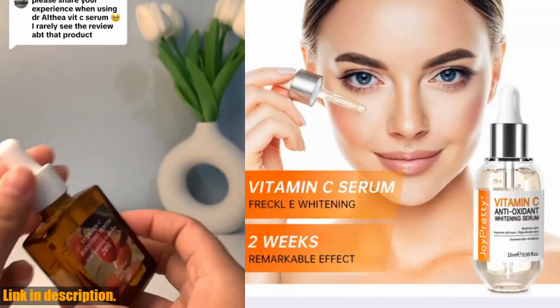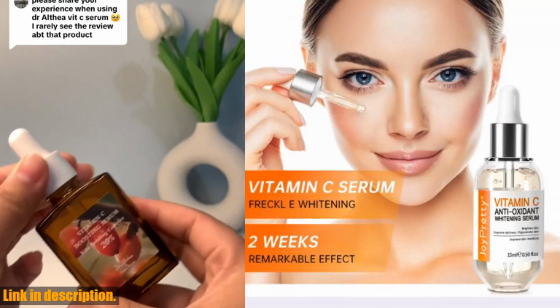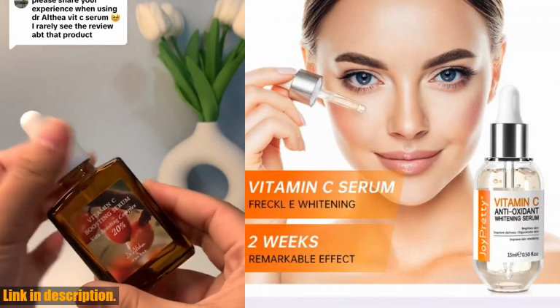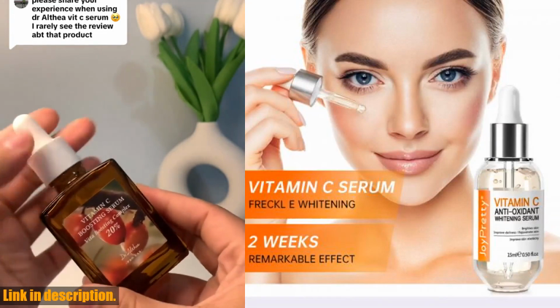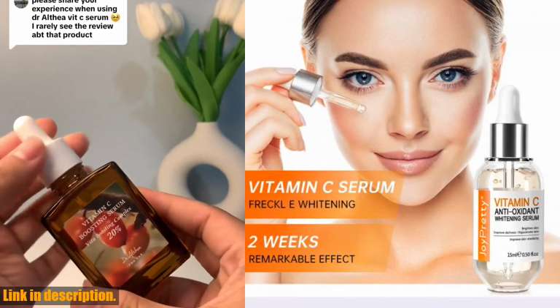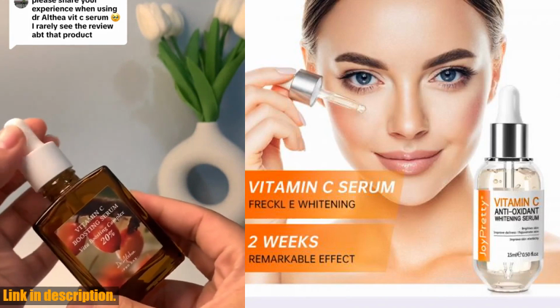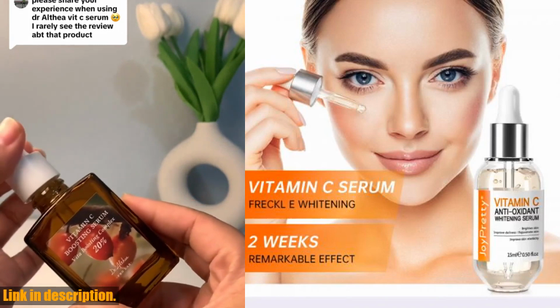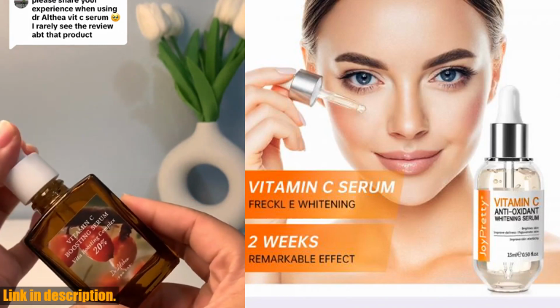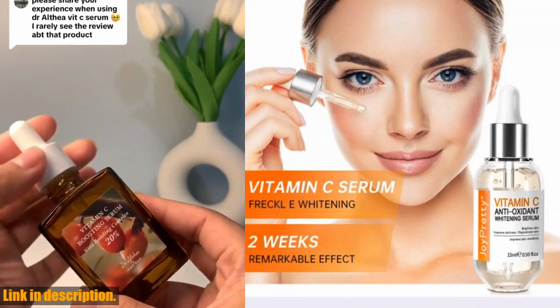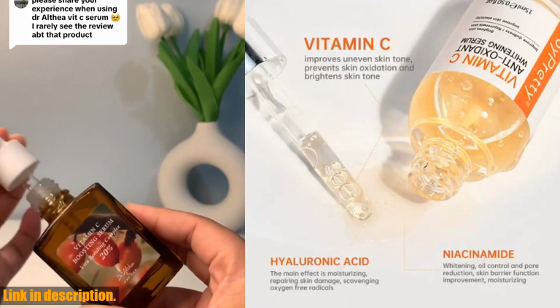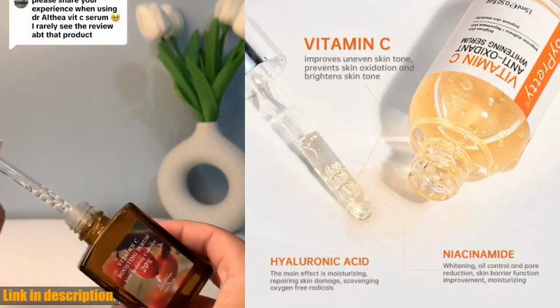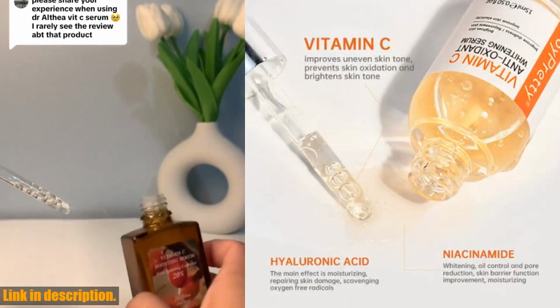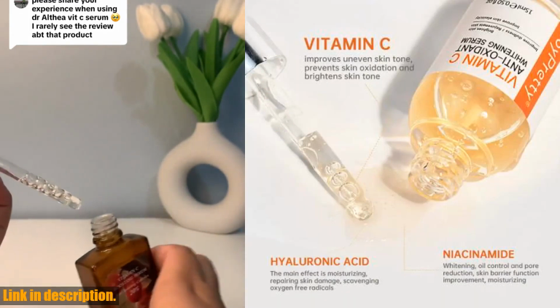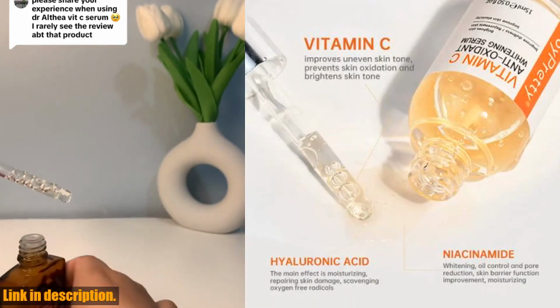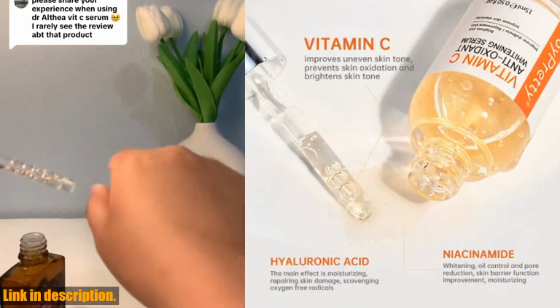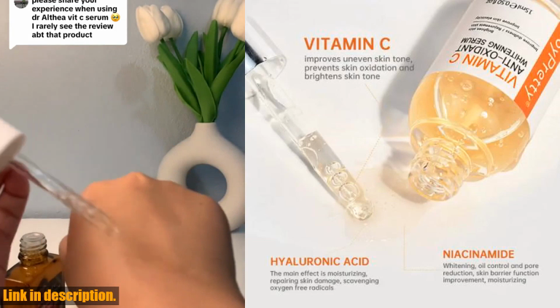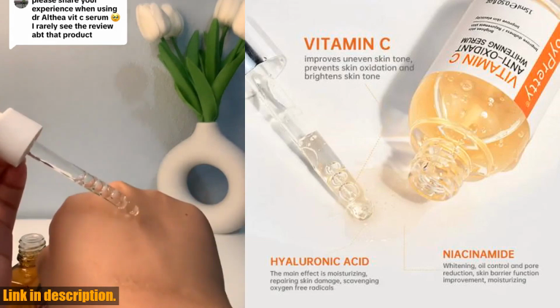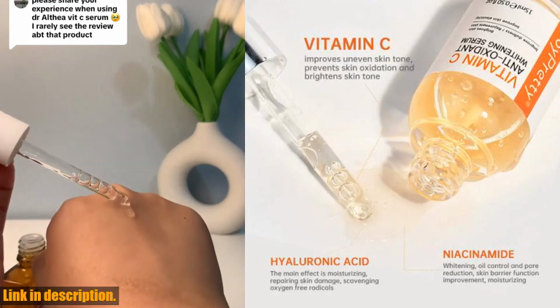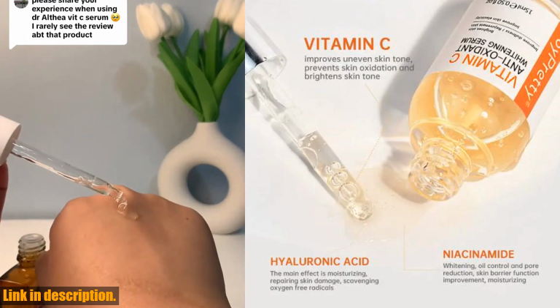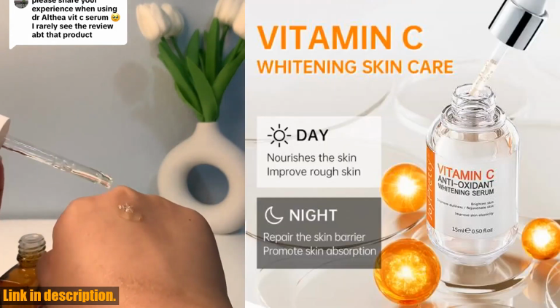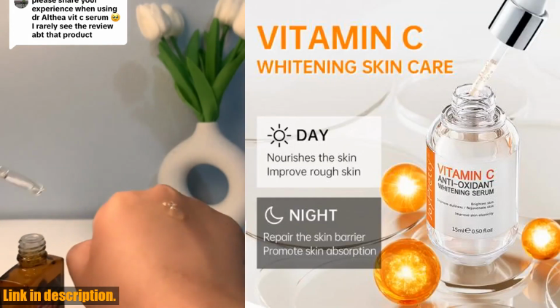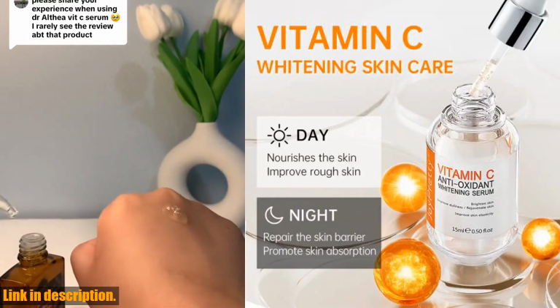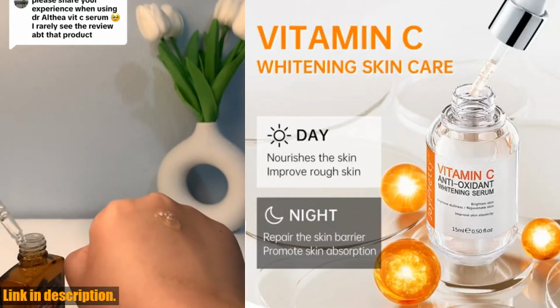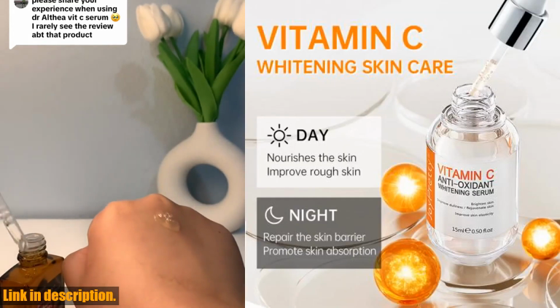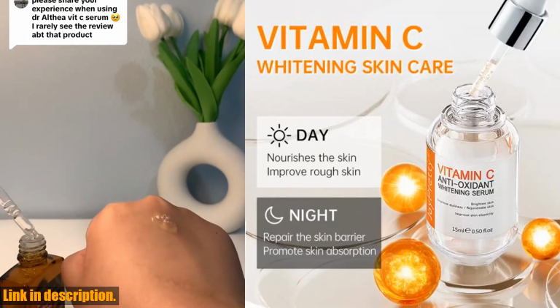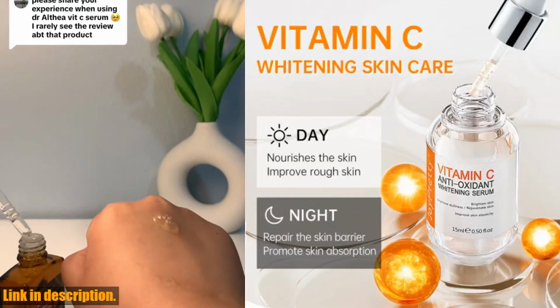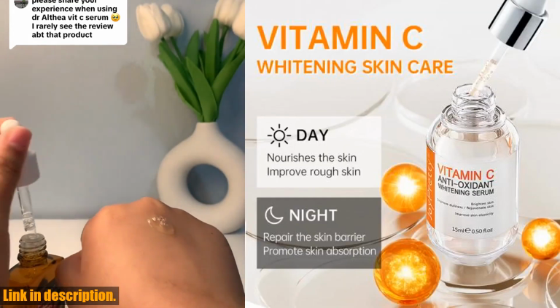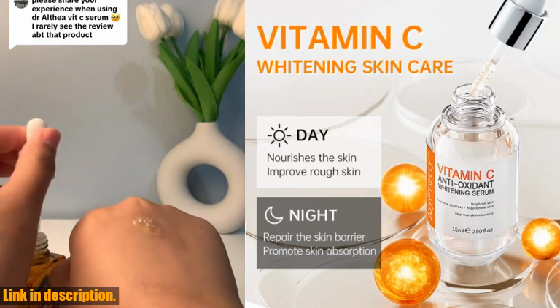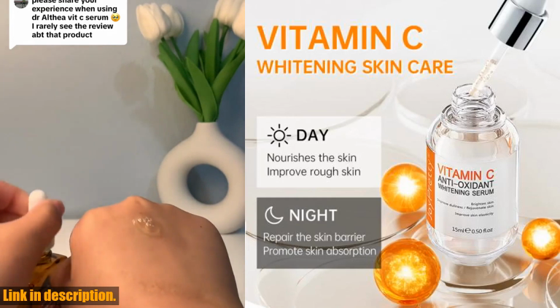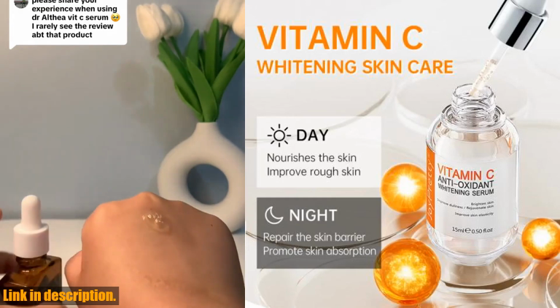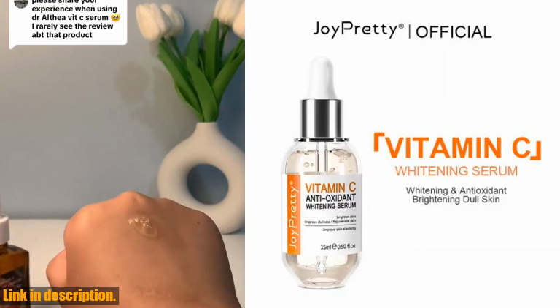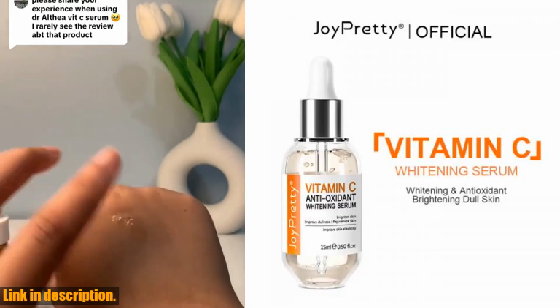With a high concentration of vitamin C extracted from citrus peel, this serum is a powerhouse when it comes to fighting off skin villains like radicals and oxidants. Say goodbye to dull skin and fine lines, and hello to a brighter, more rejuvenated complexion.